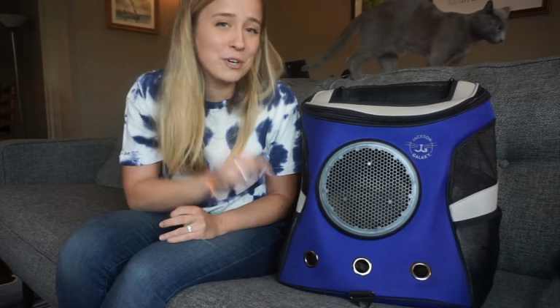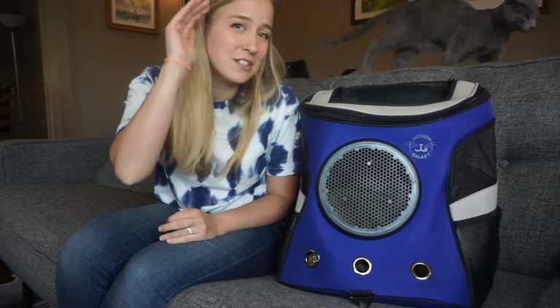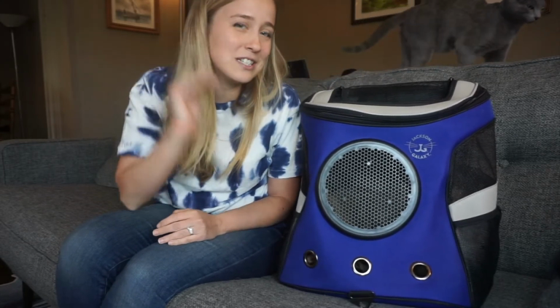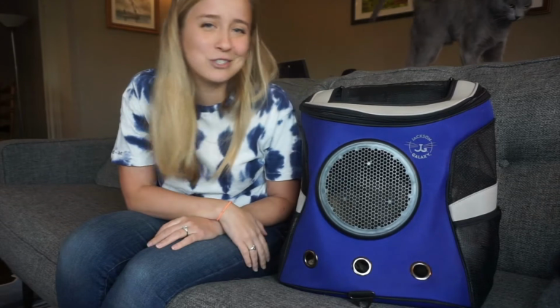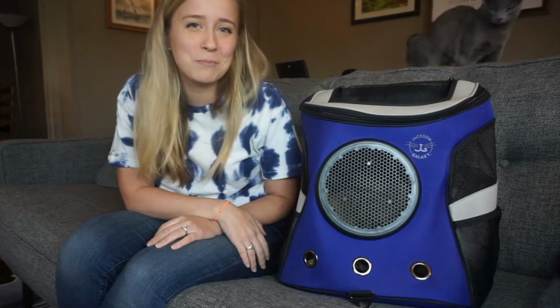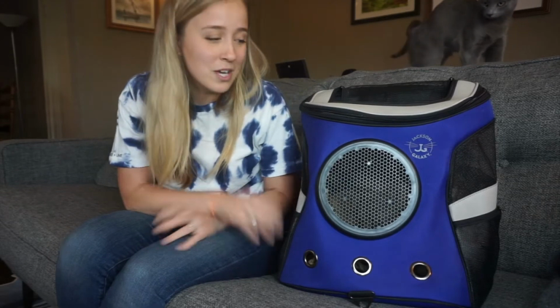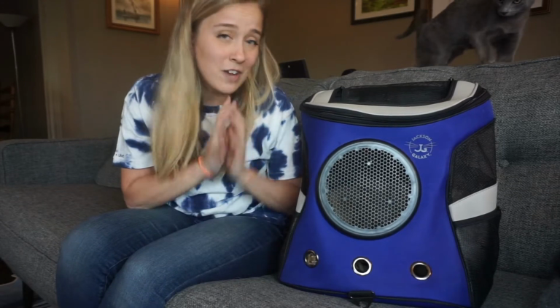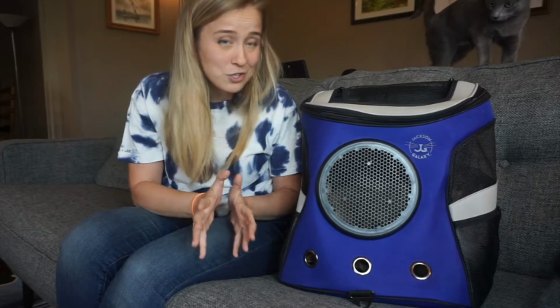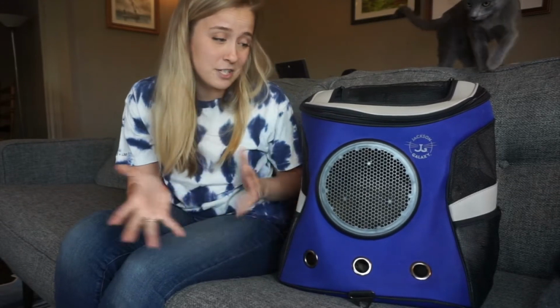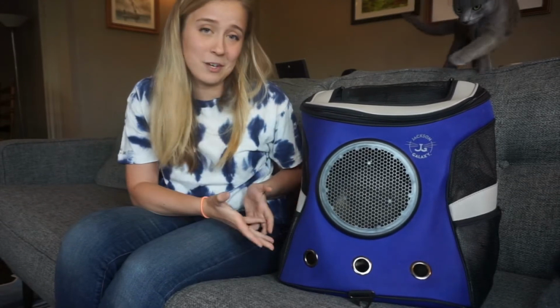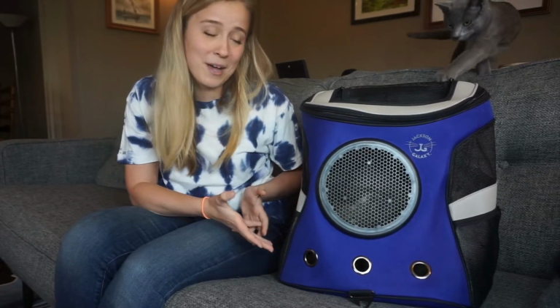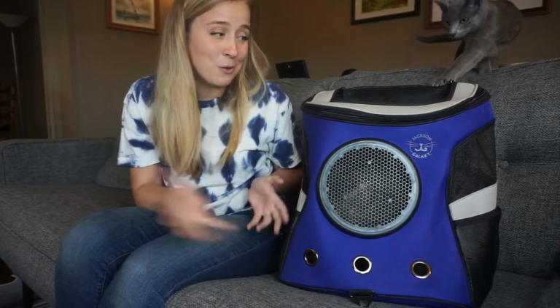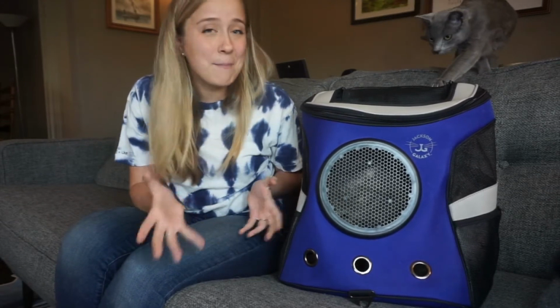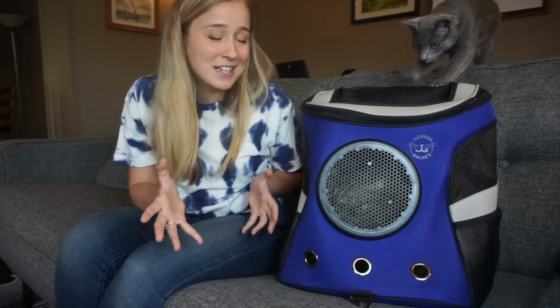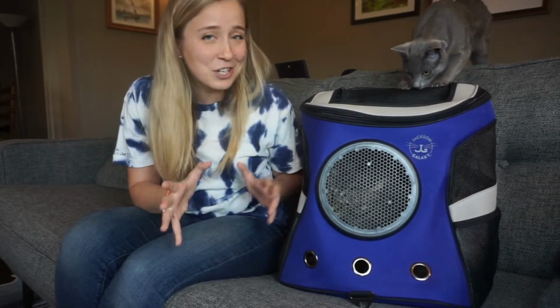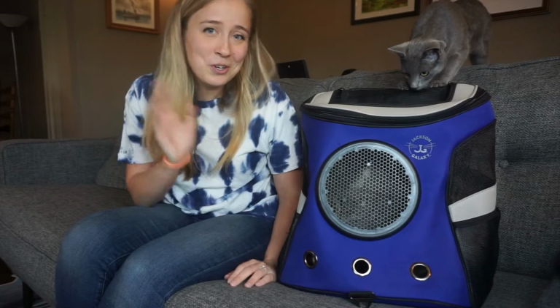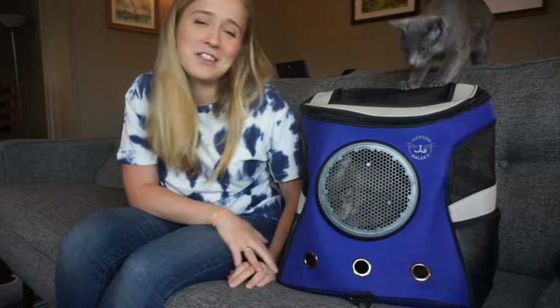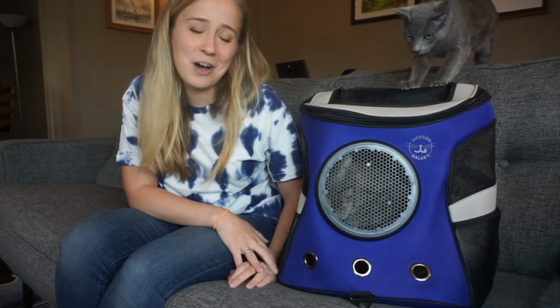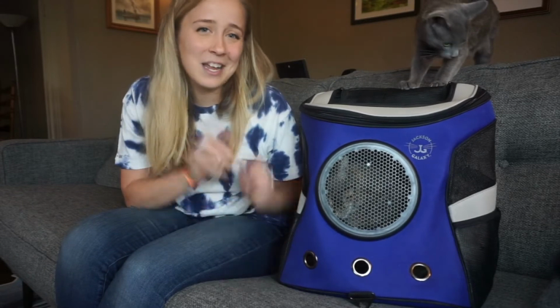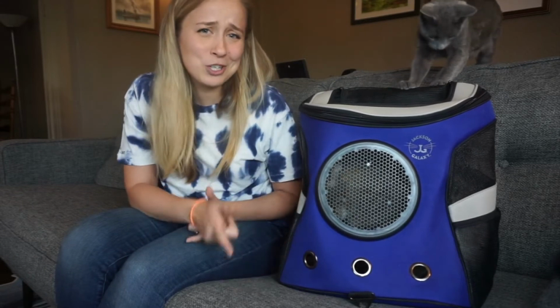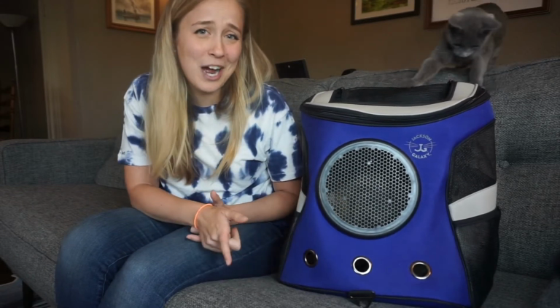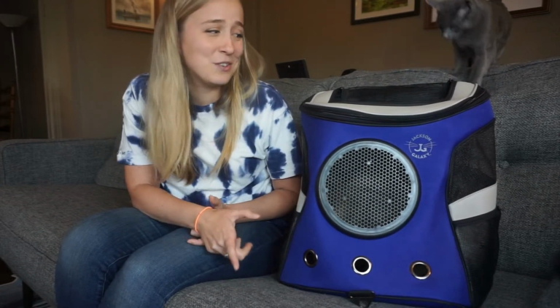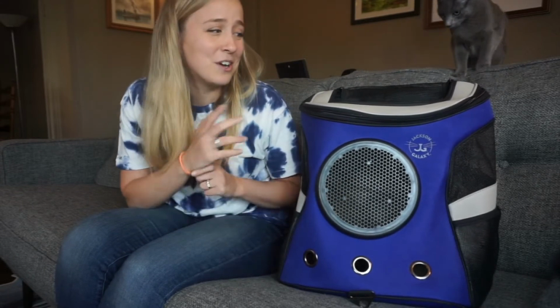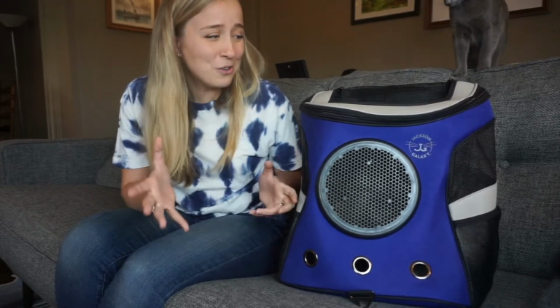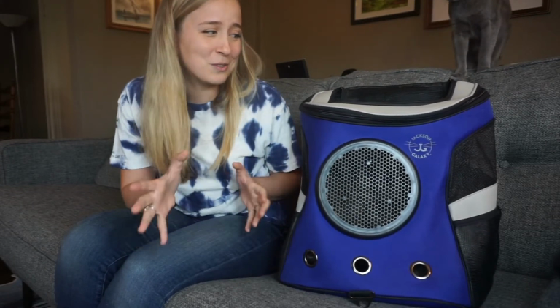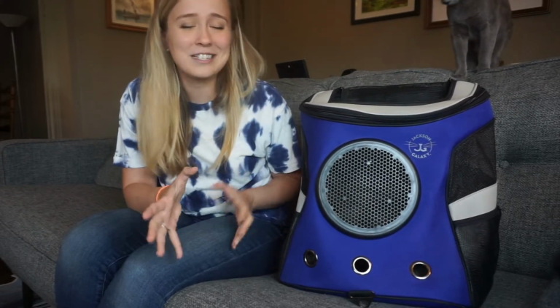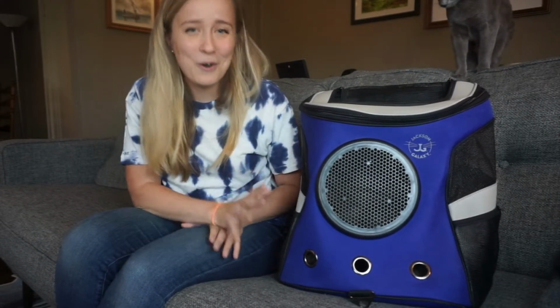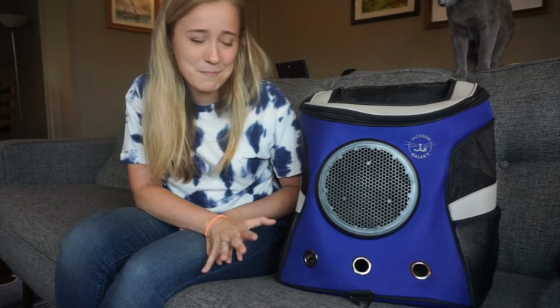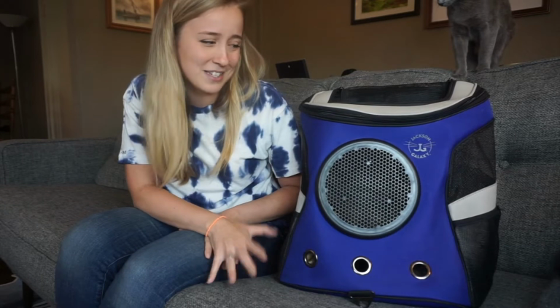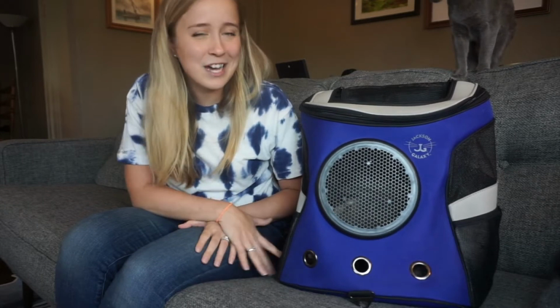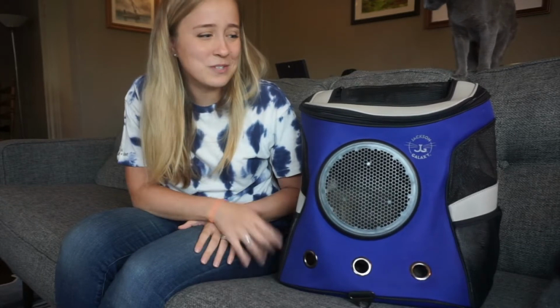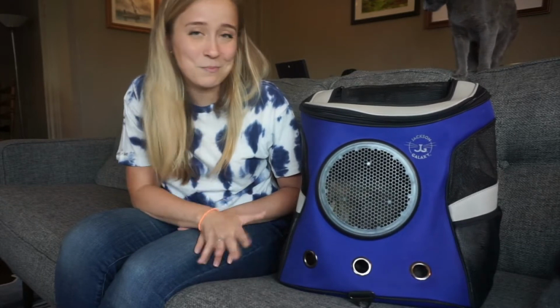I'll put the little details in the description below. If you have any questions on this specific backpack or on cat backpacks in general, go ahead and leave a comment, and be sure to subscribe so you can learn about all the different cat backpacks we use and more.